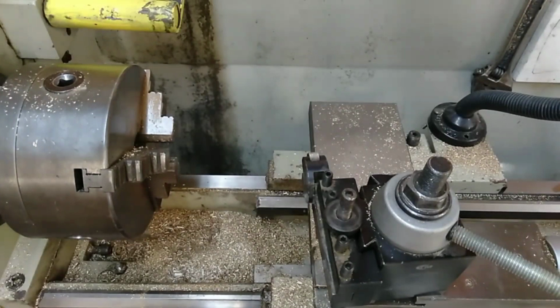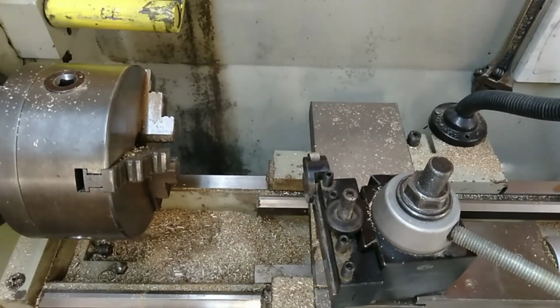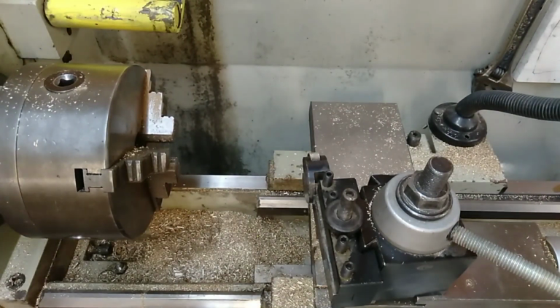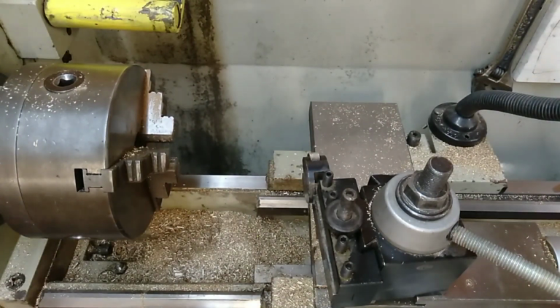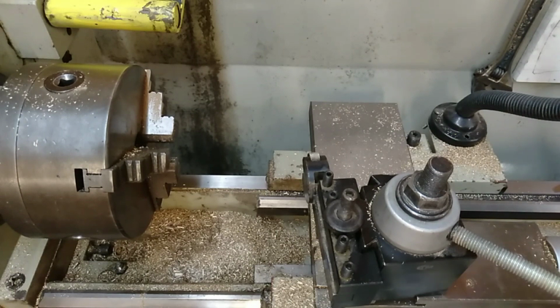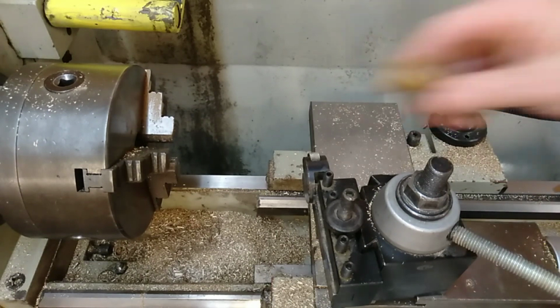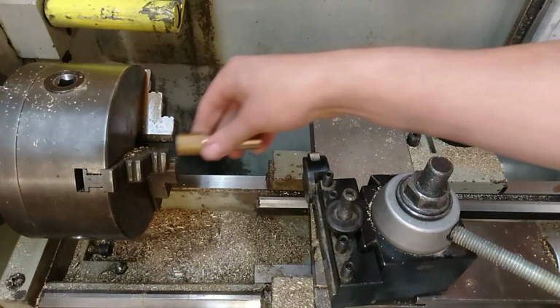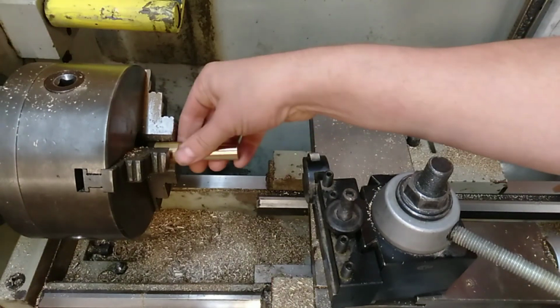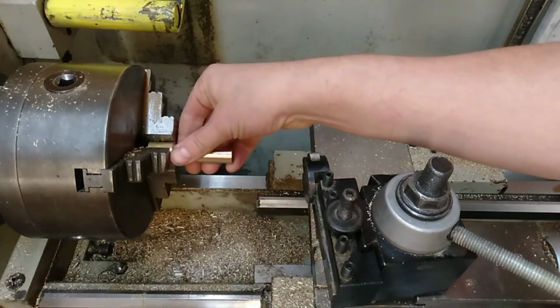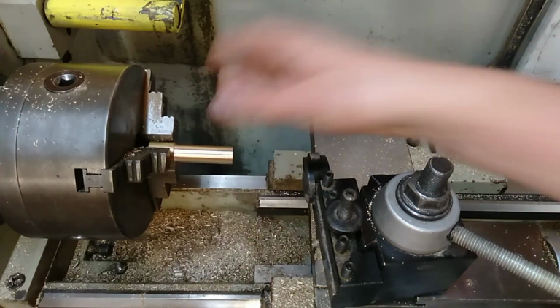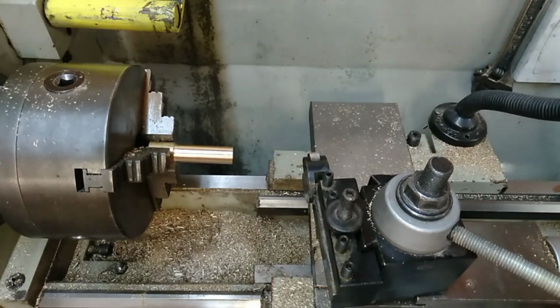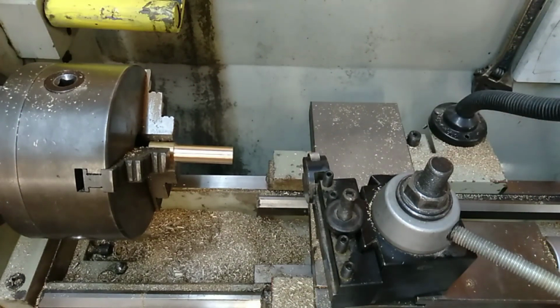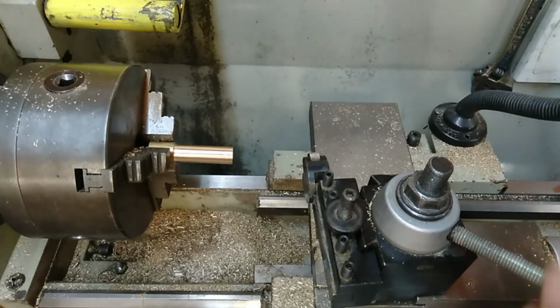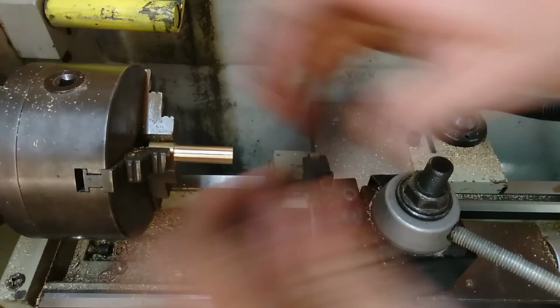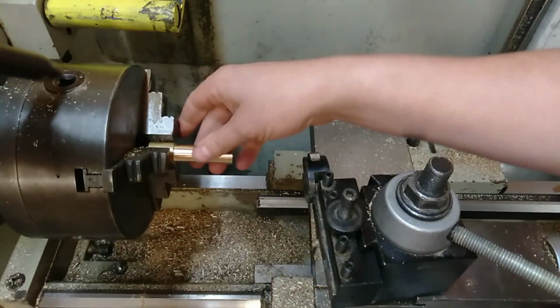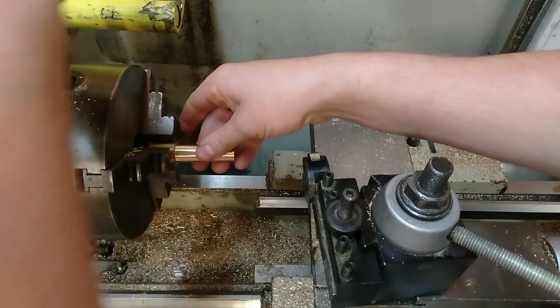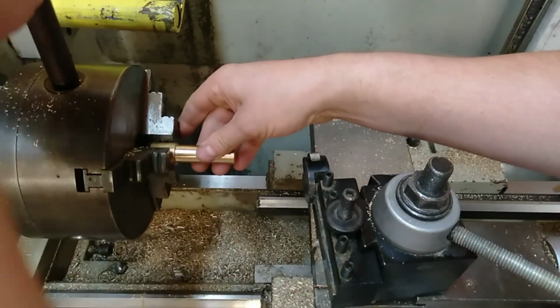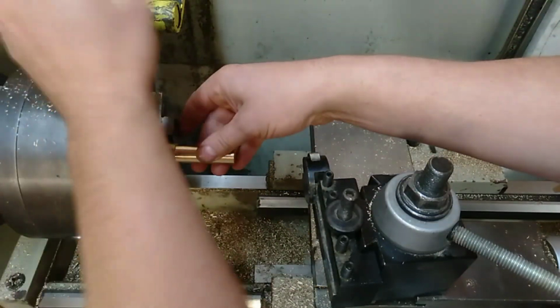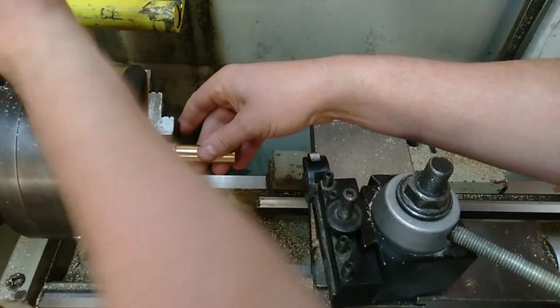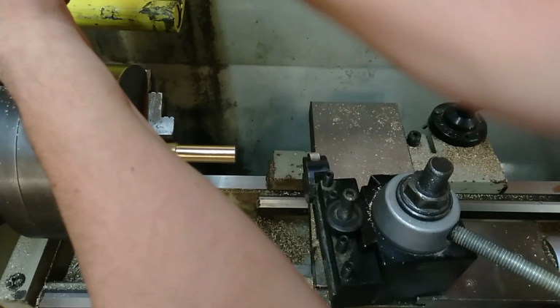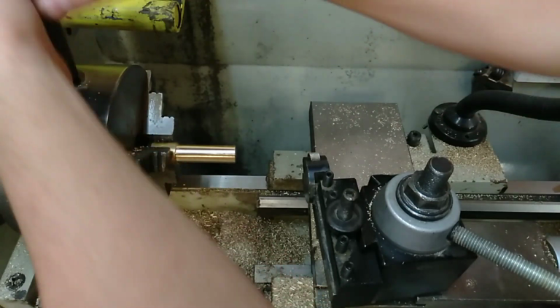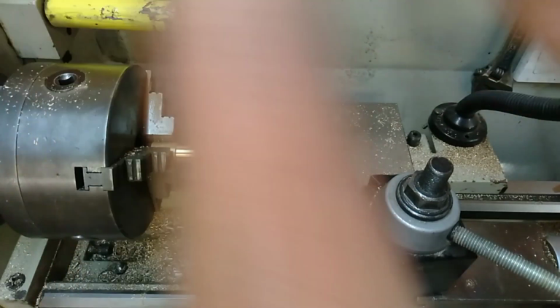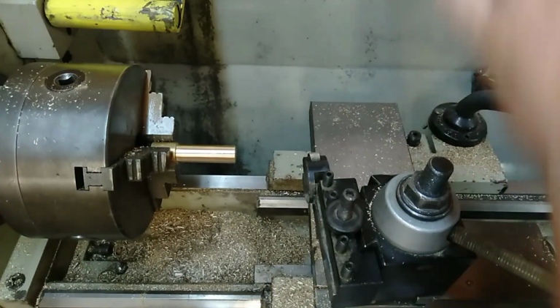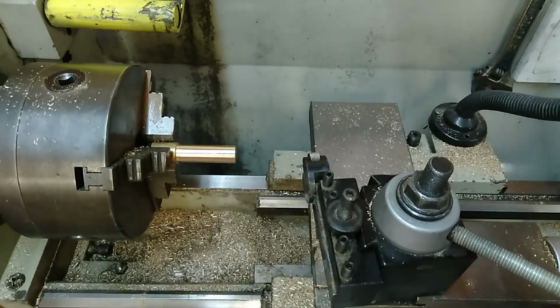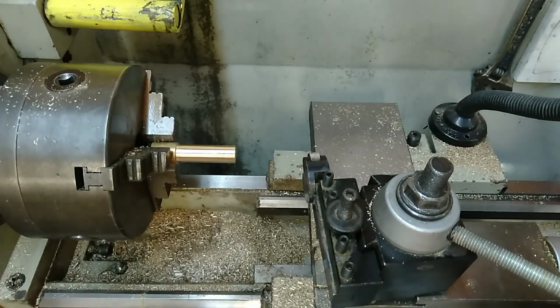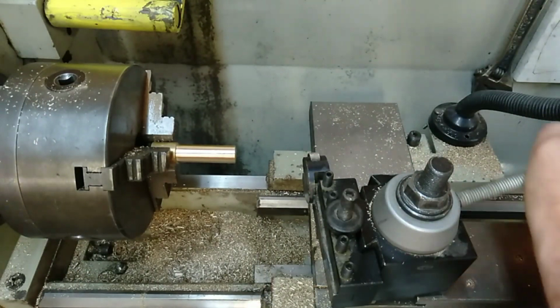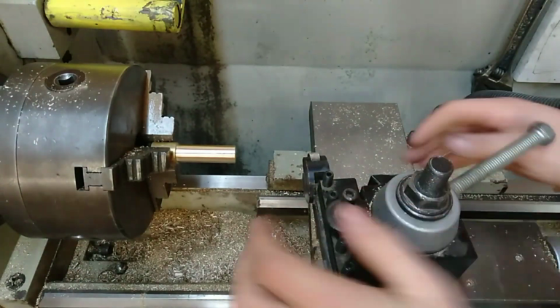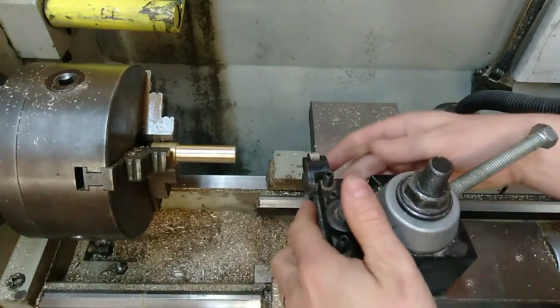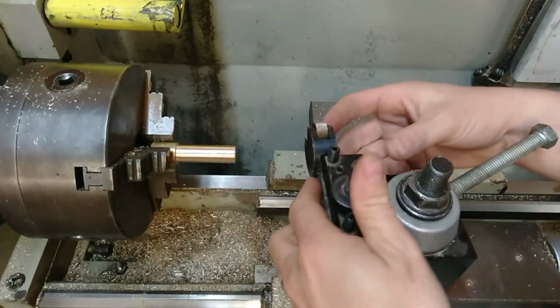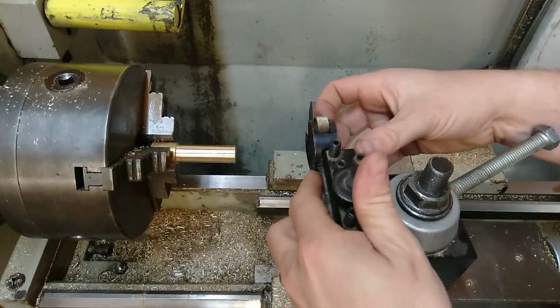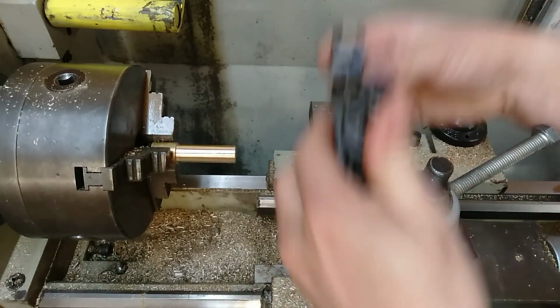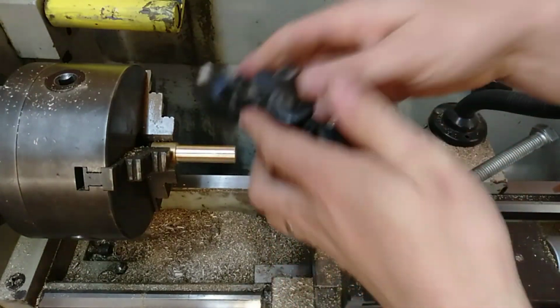The first thing you need to do is put your stock in, get it nice and tight, and then set up your knurling.